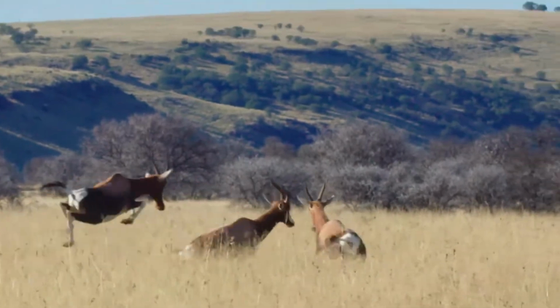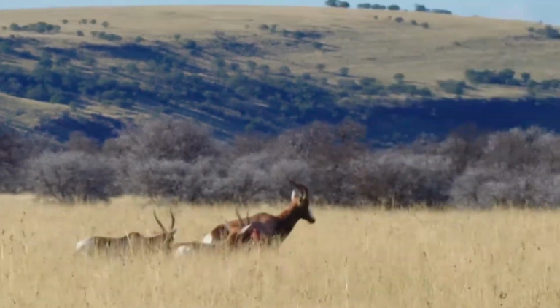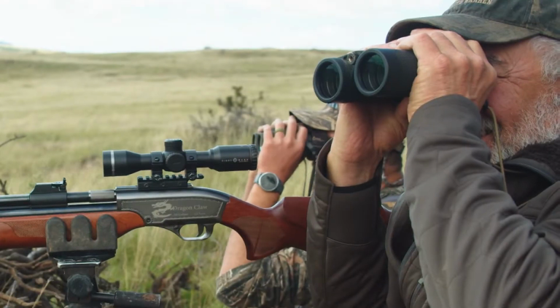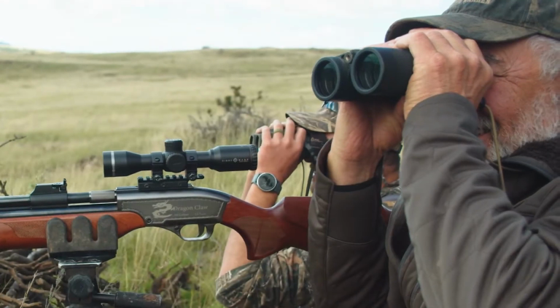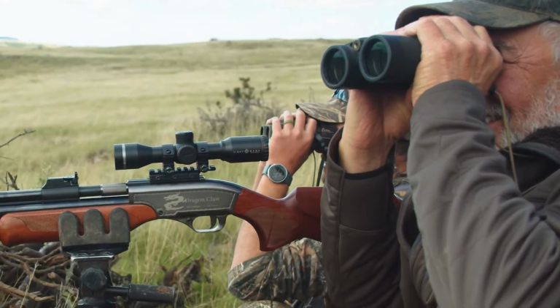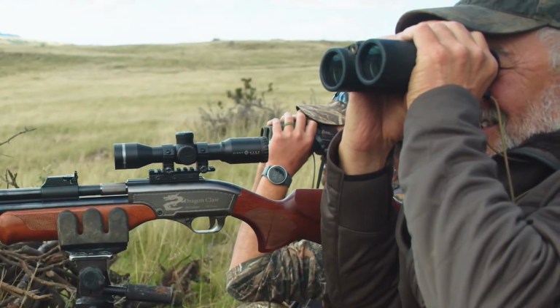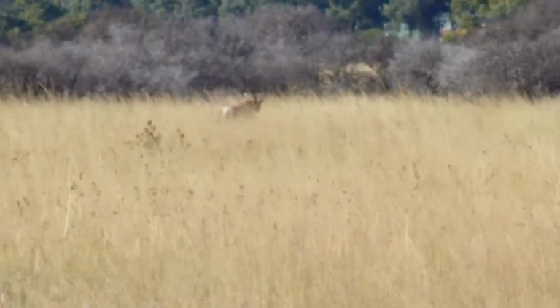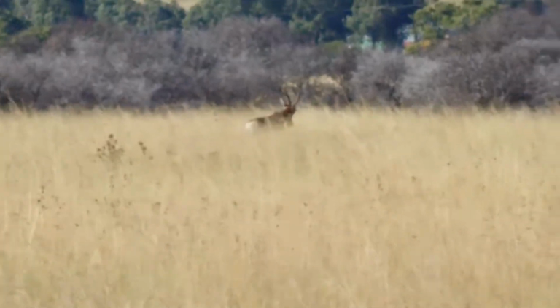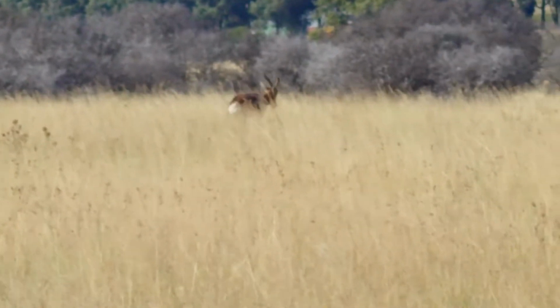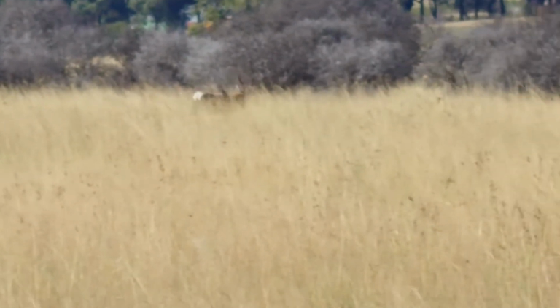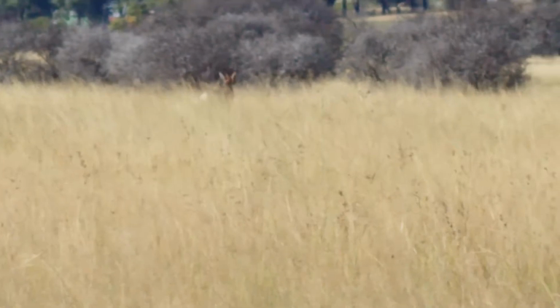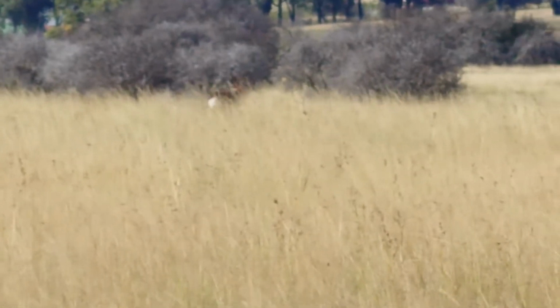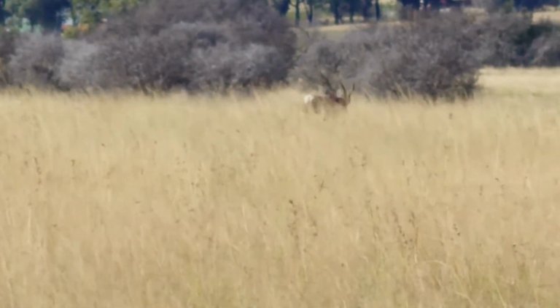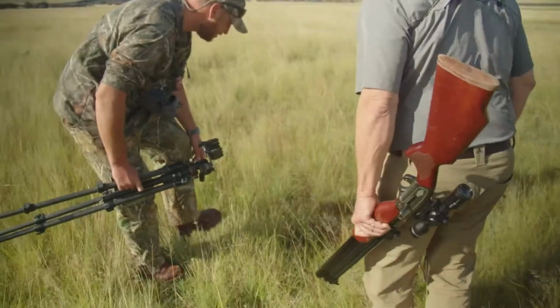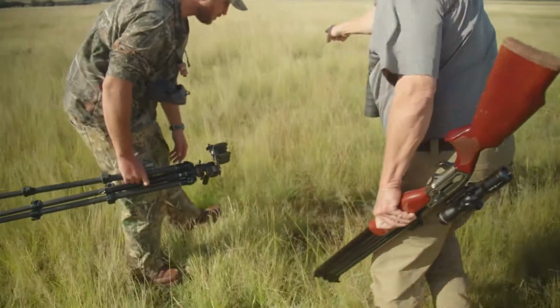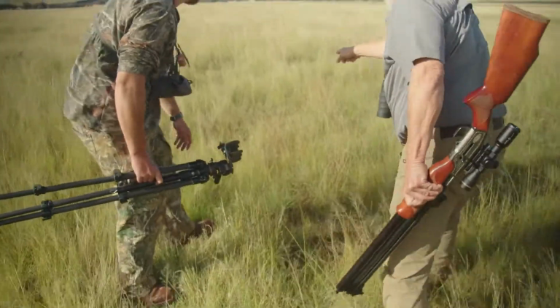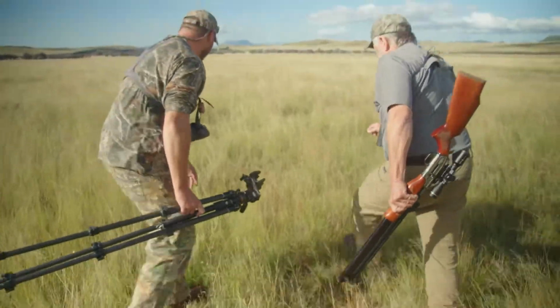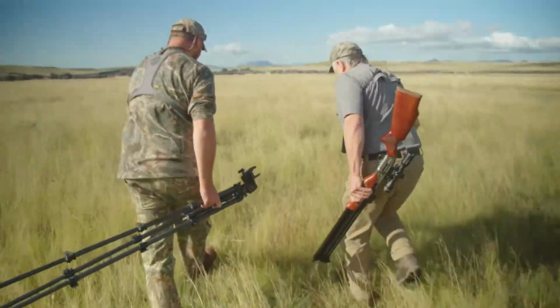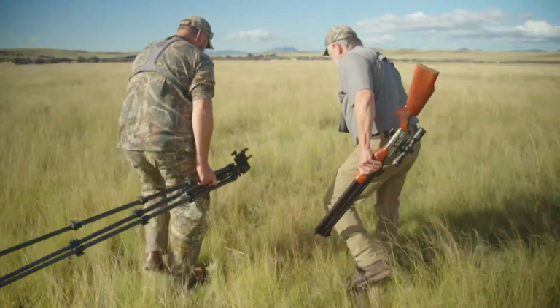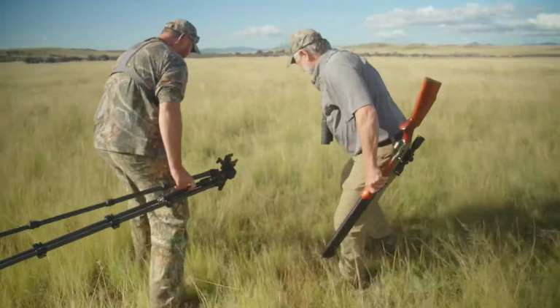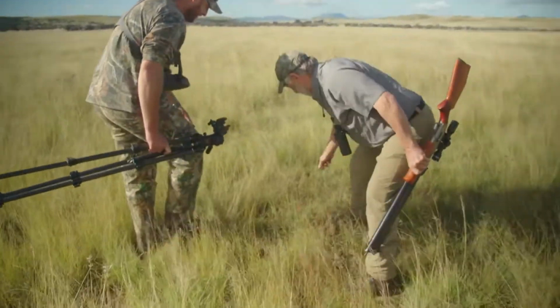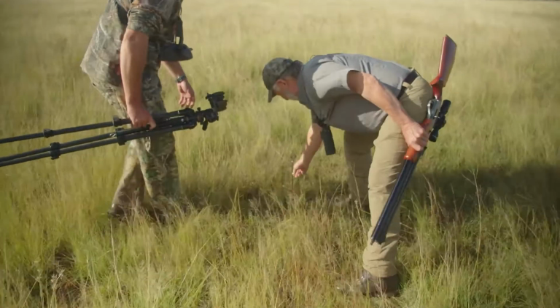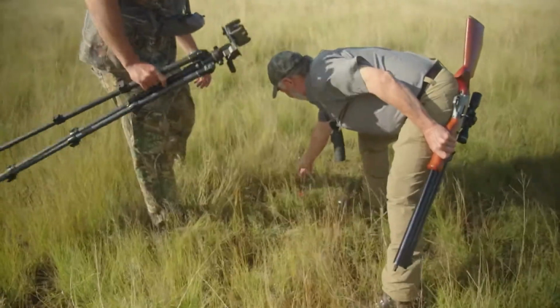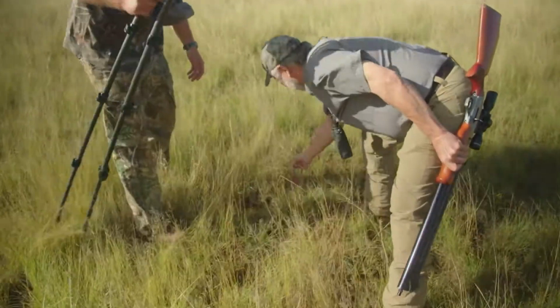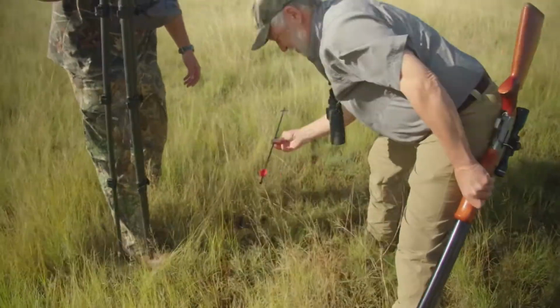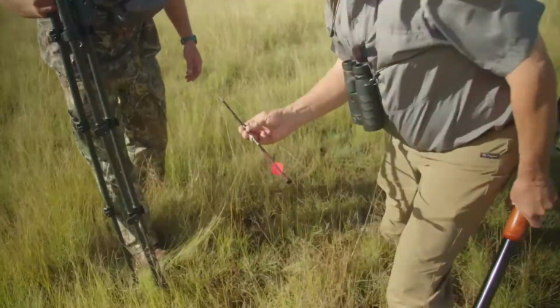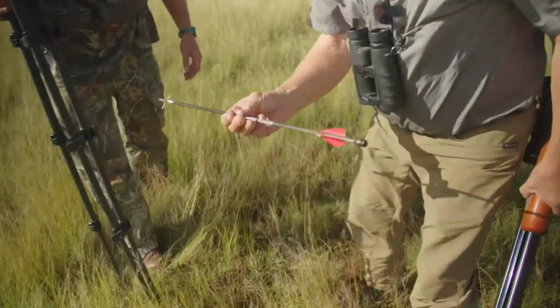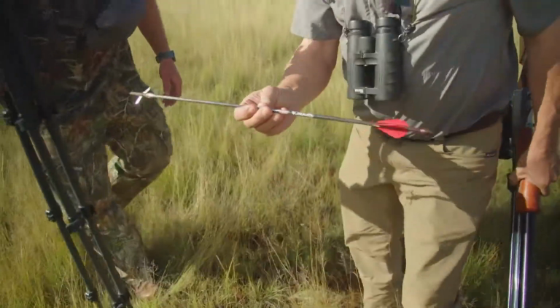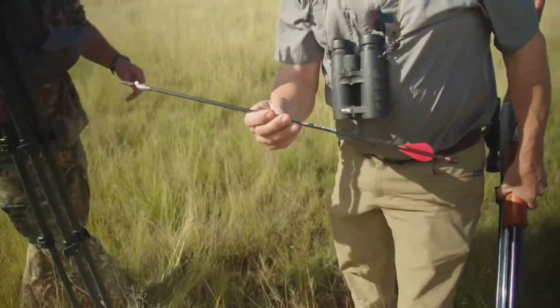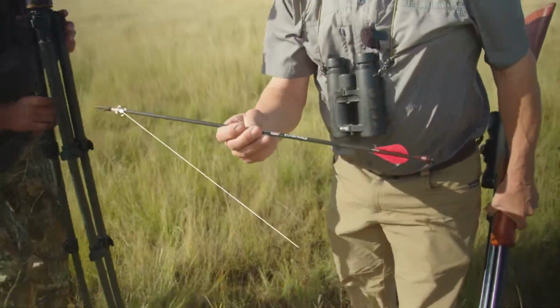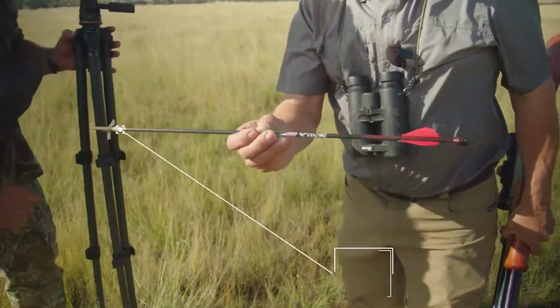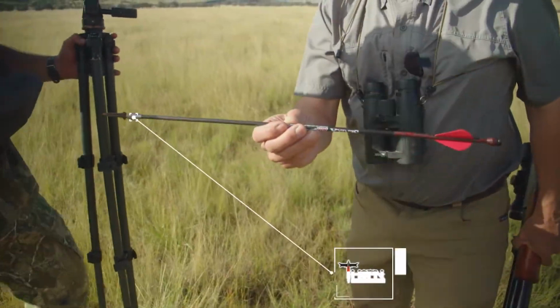Nice. Good shot. That's what we want. There's an arrow right there. Oh yeah. Straight through. Straight through. Look at this. Nice. Oh yeah.